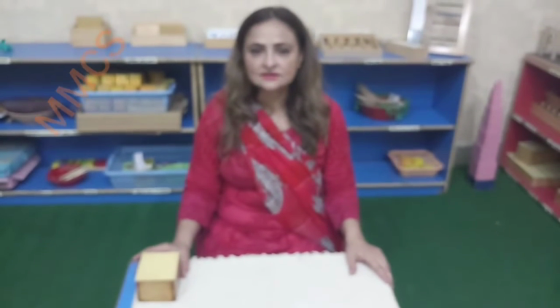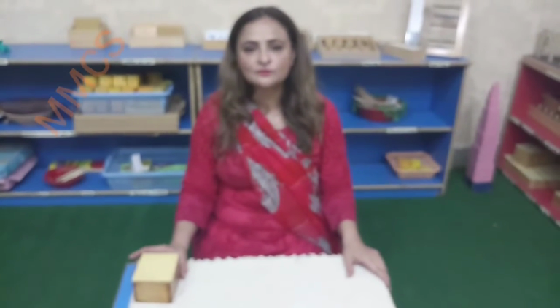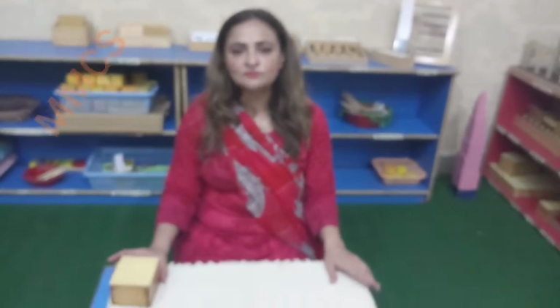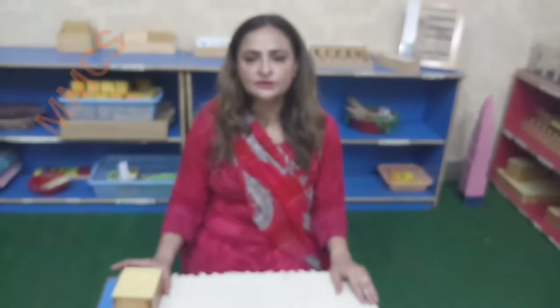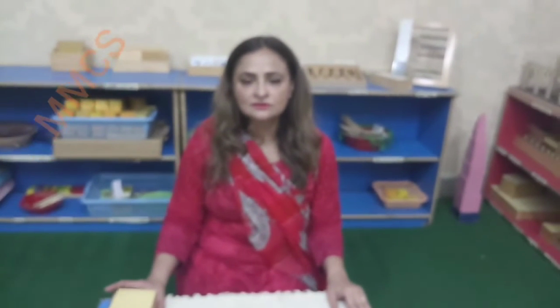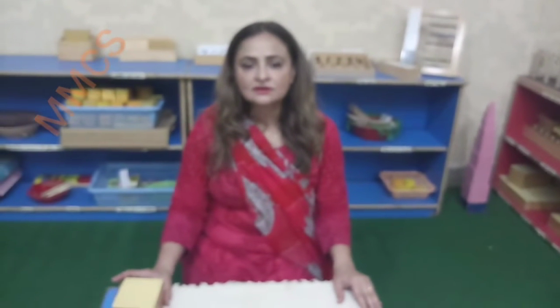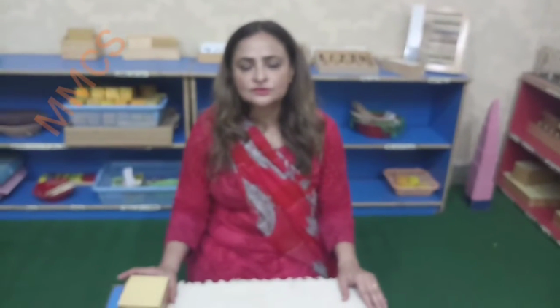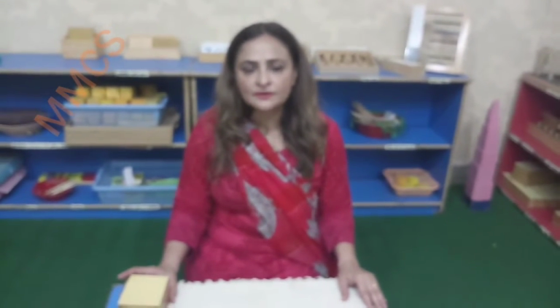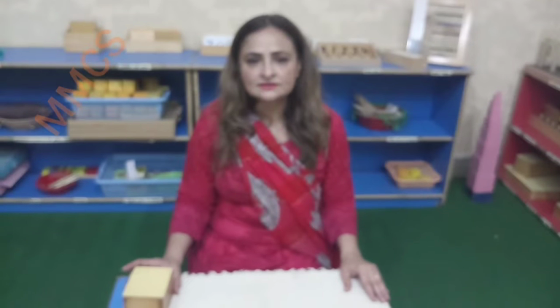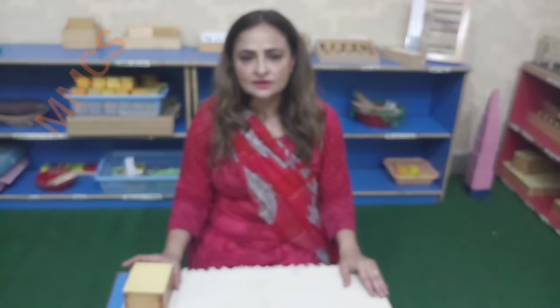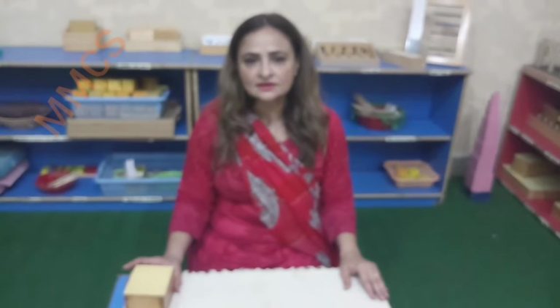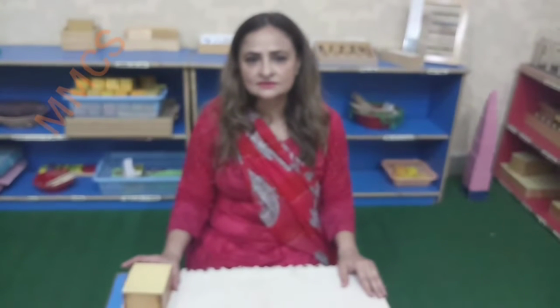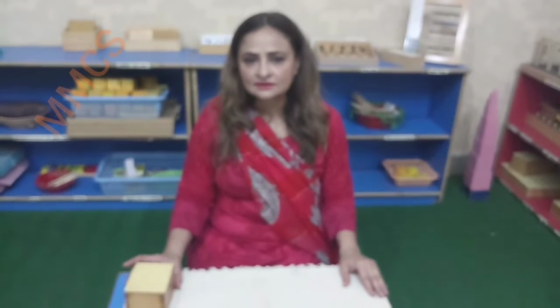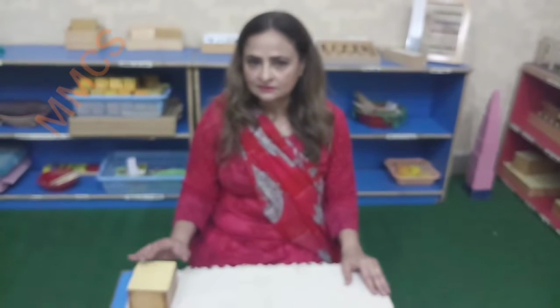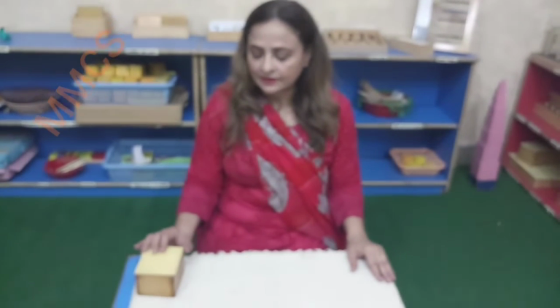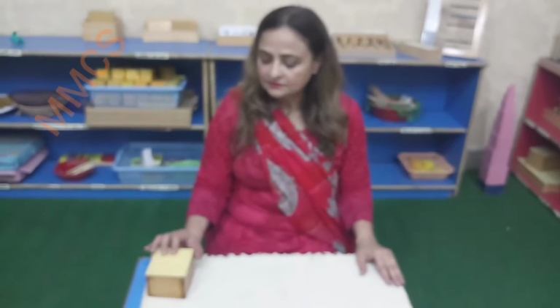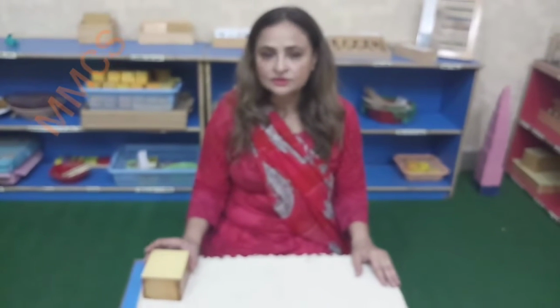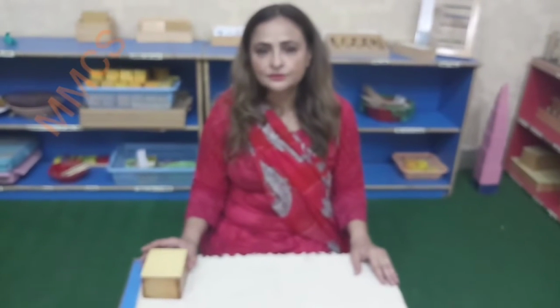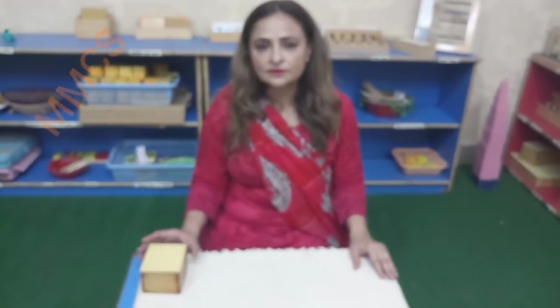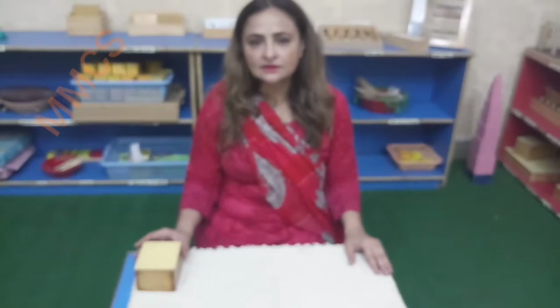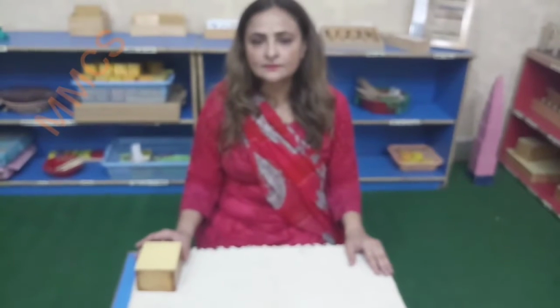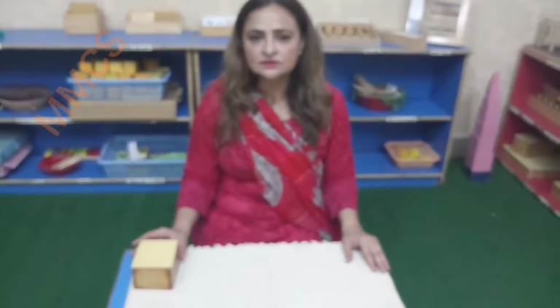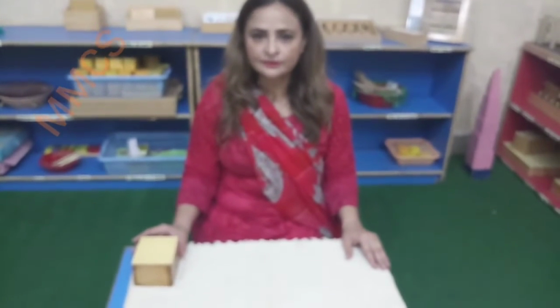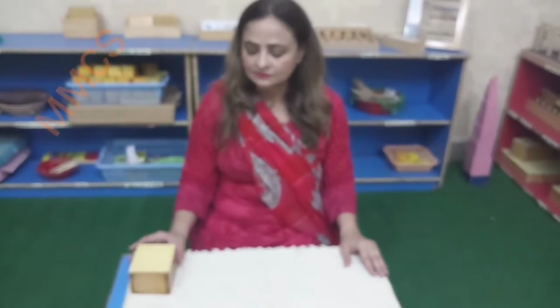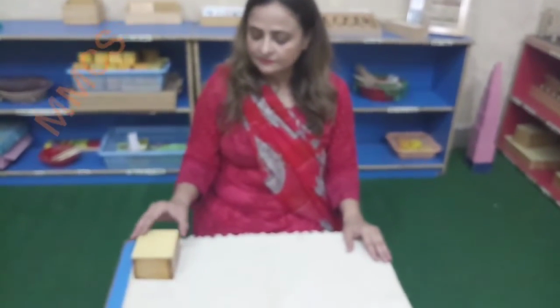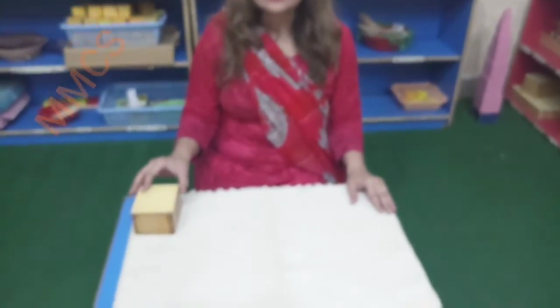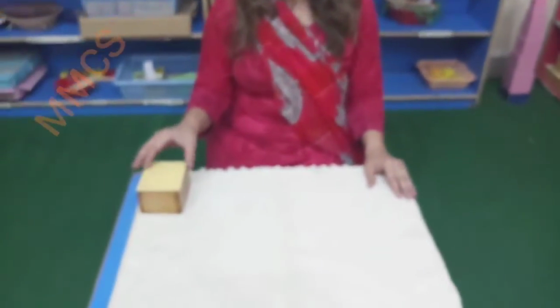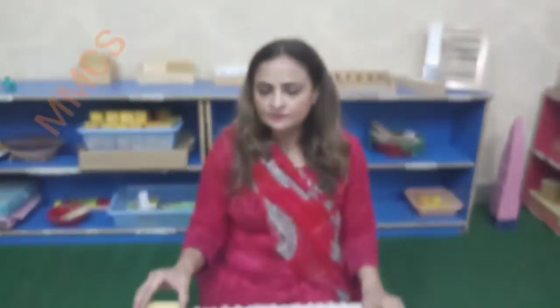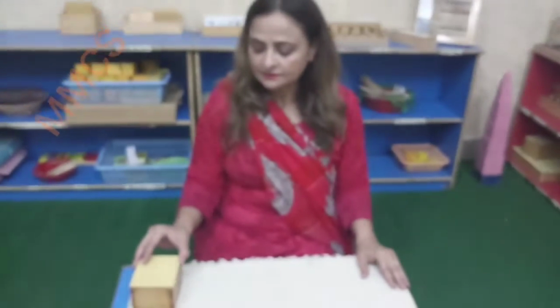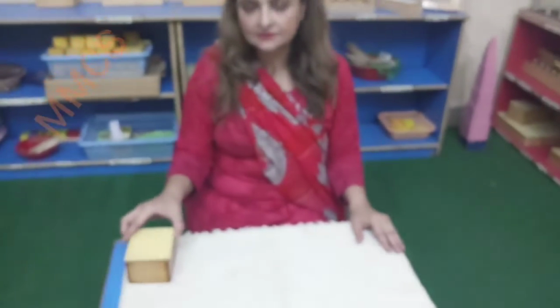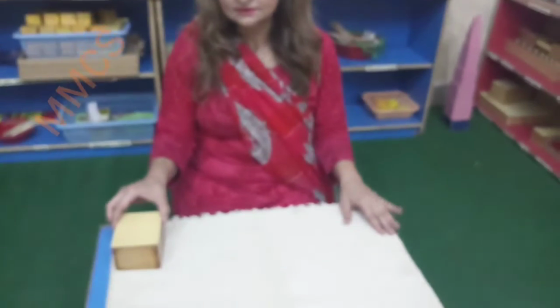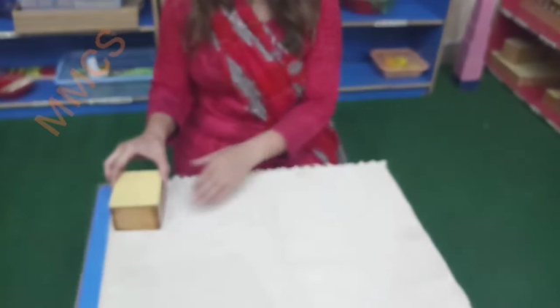Assalamualaikum Beto. How are you? Today's topic is Sensorial Exercises, and today we are doing work with the Colored Tablet Box No.1. Now look at my hand and start watching.